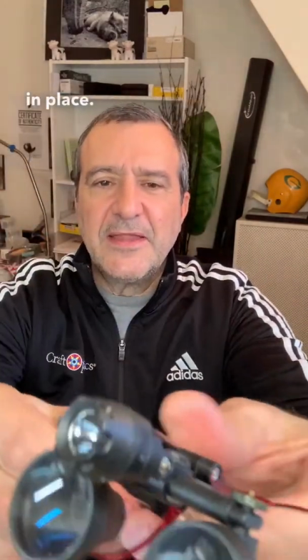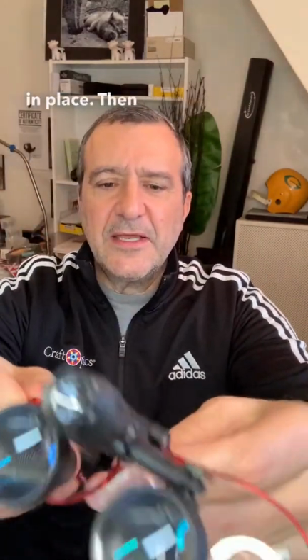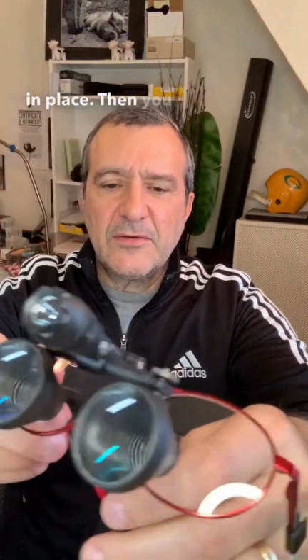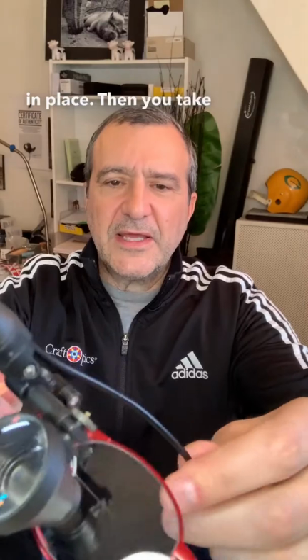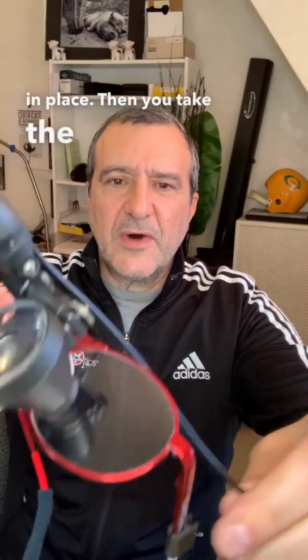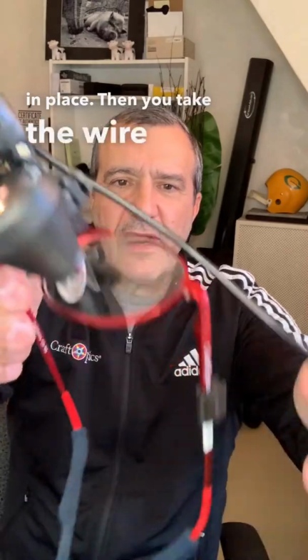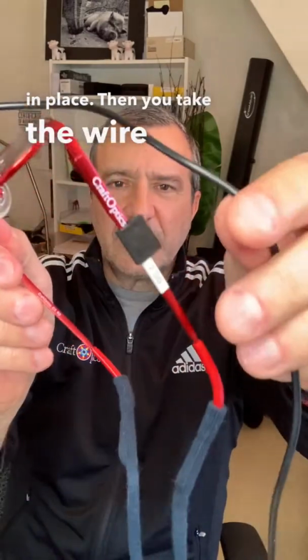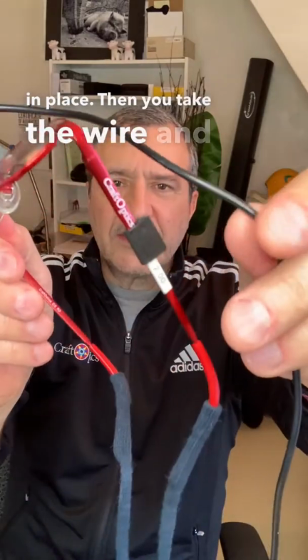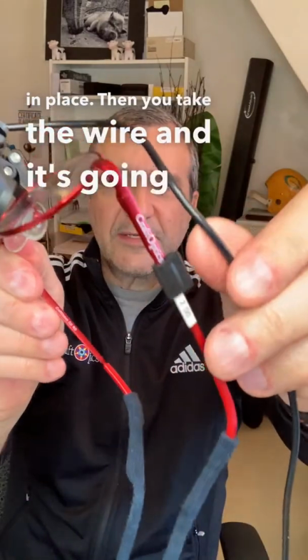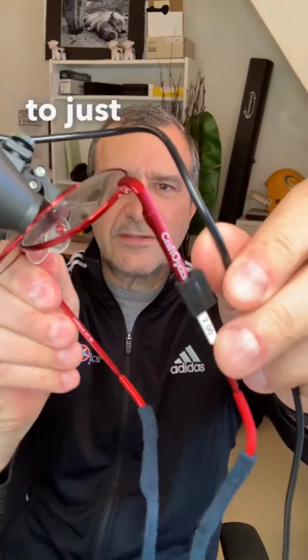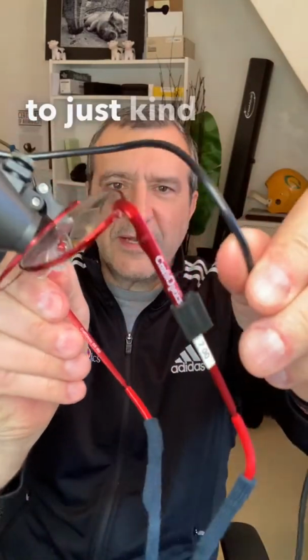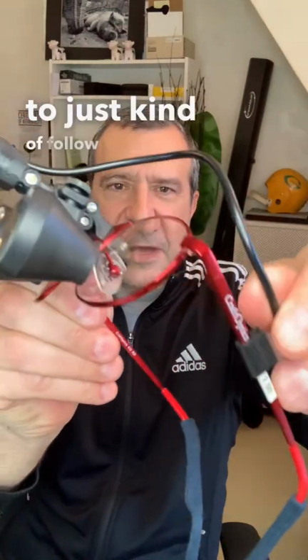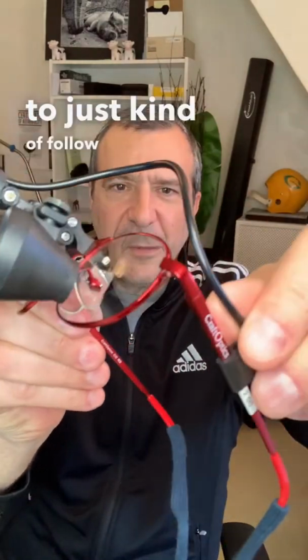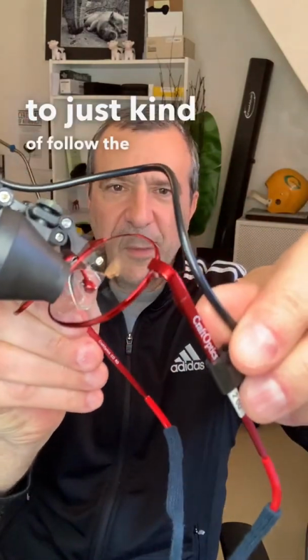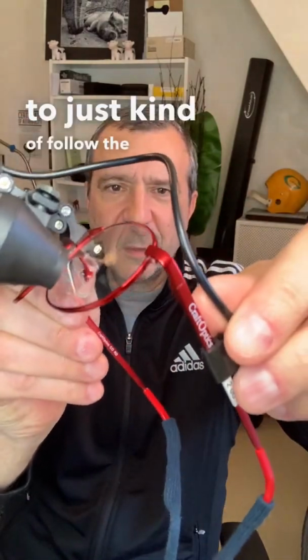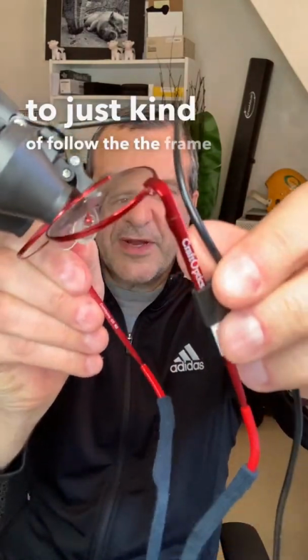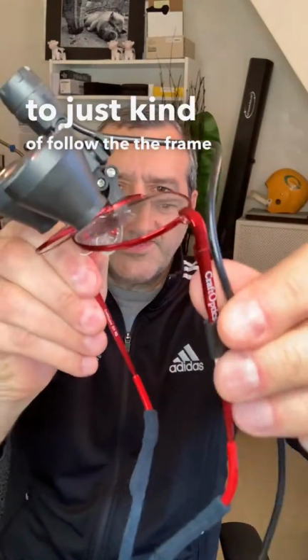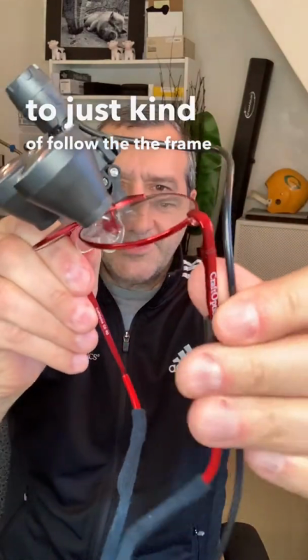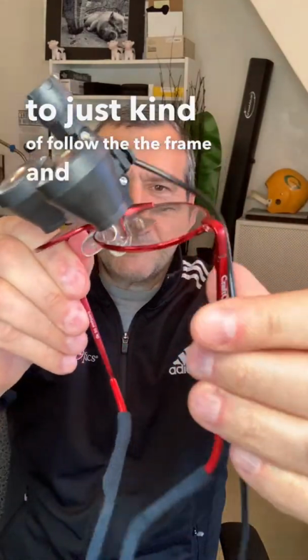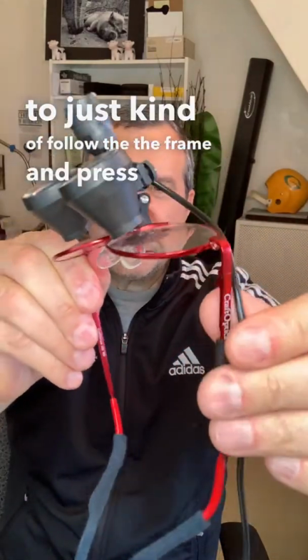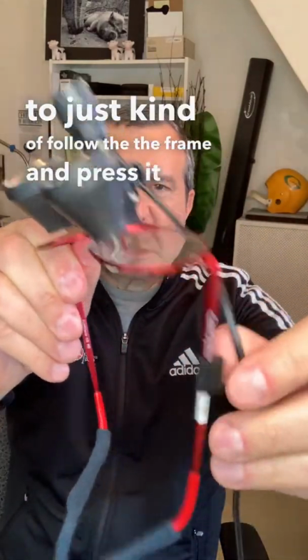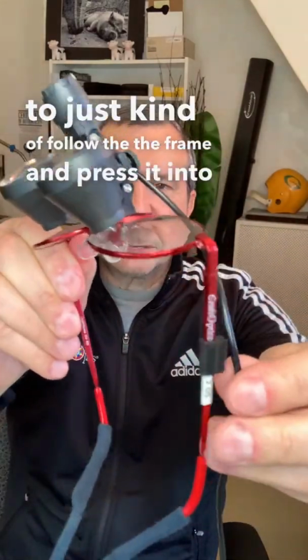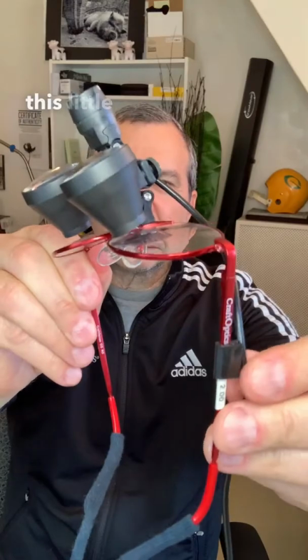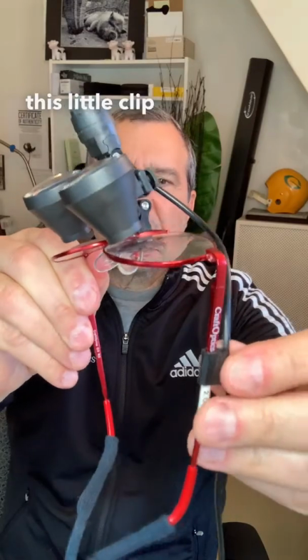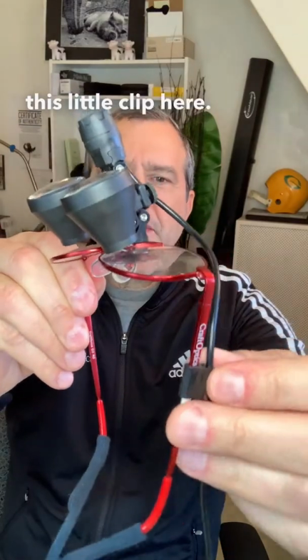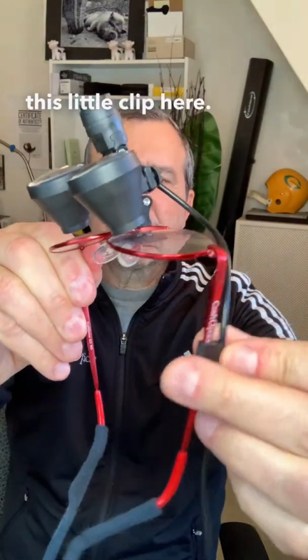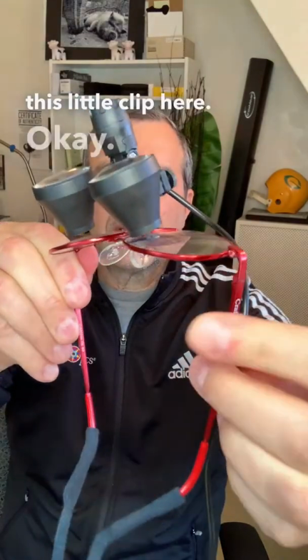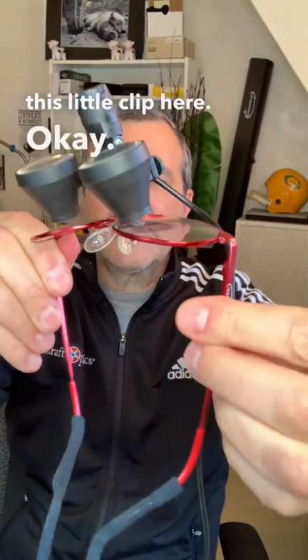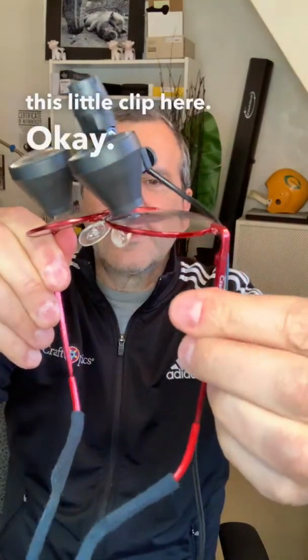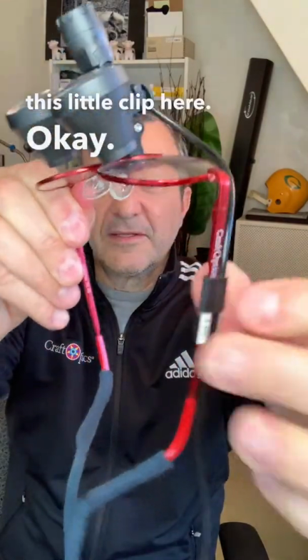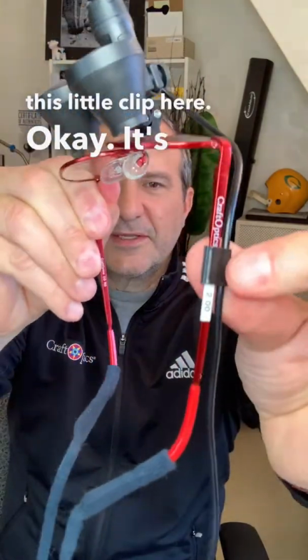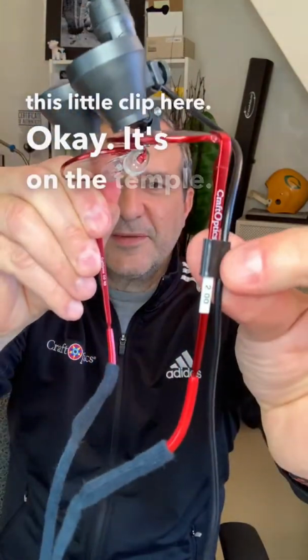Then you take the wire, and it's going to just kind of follow the frame, and press it into this little clip here on the temple.